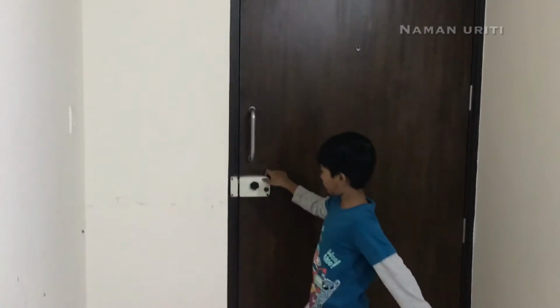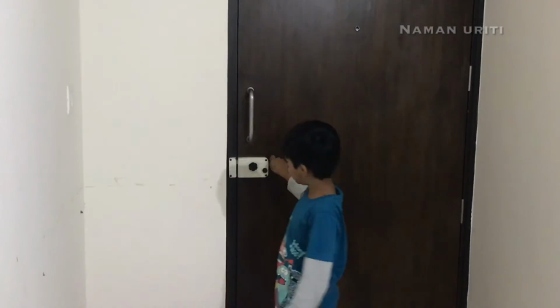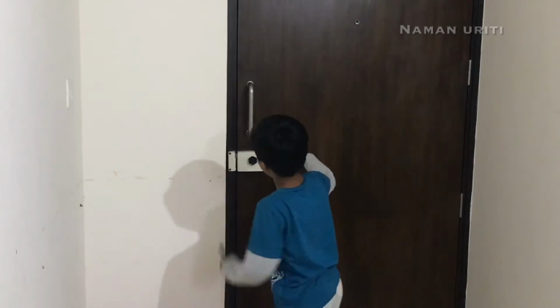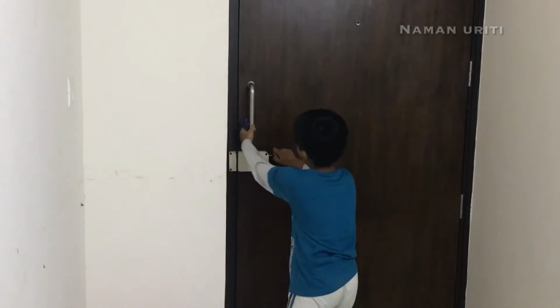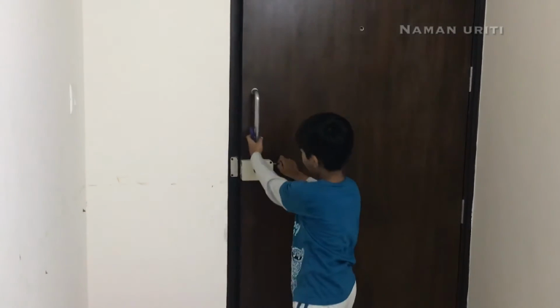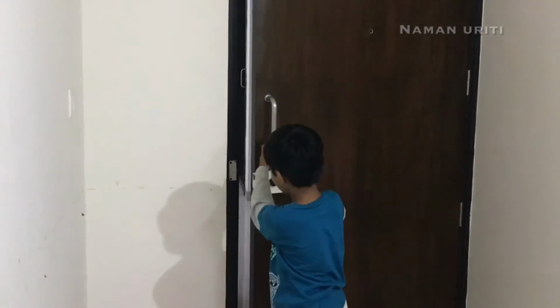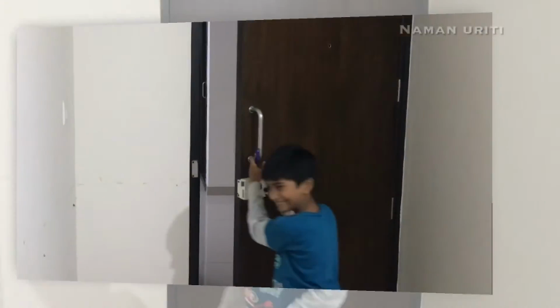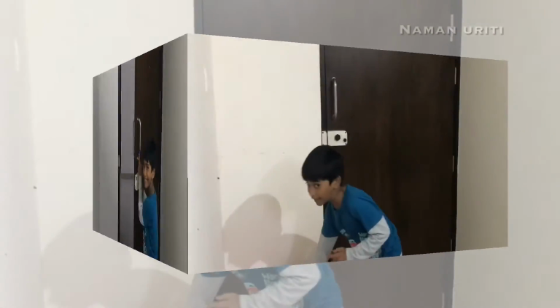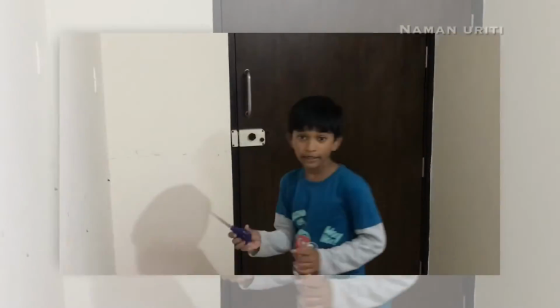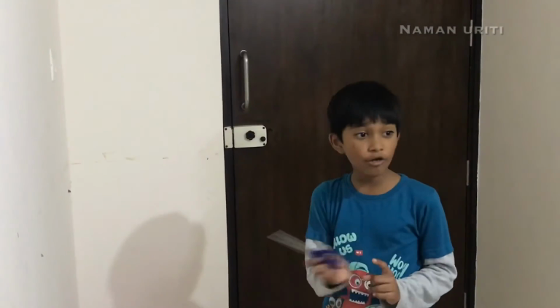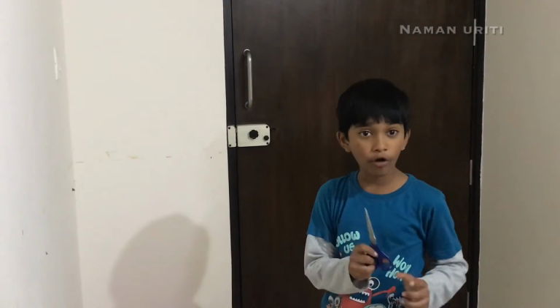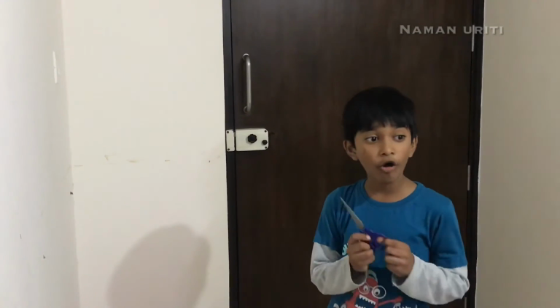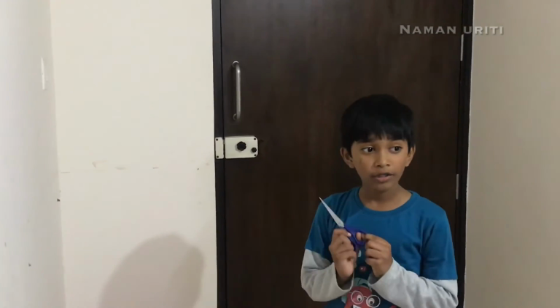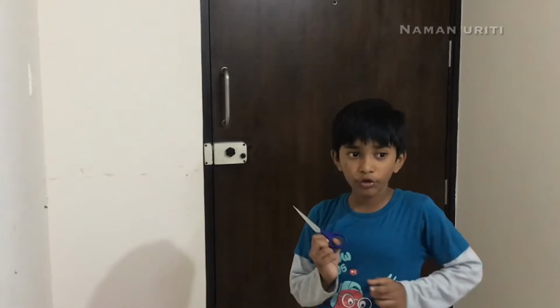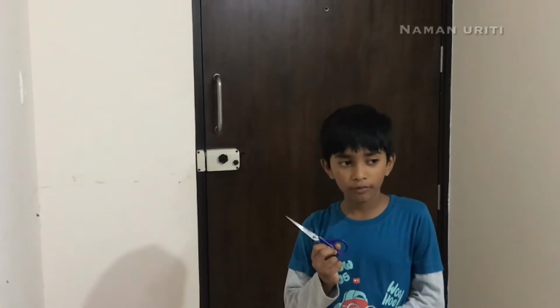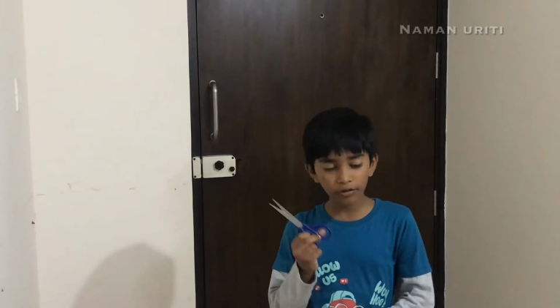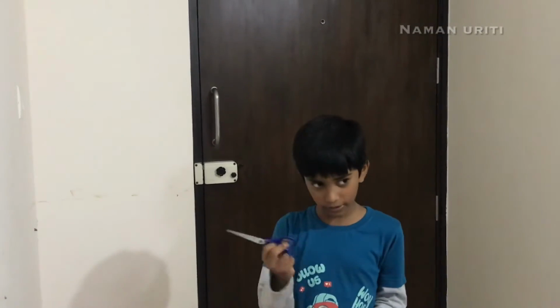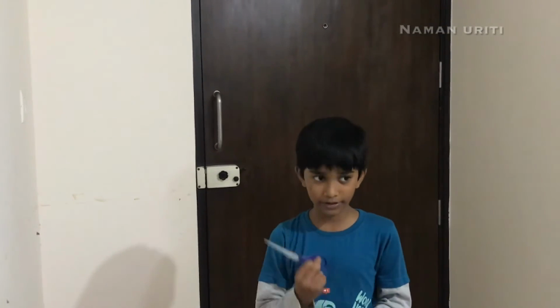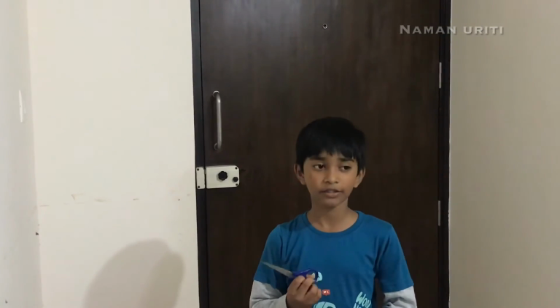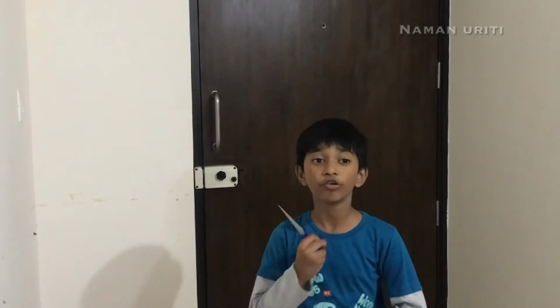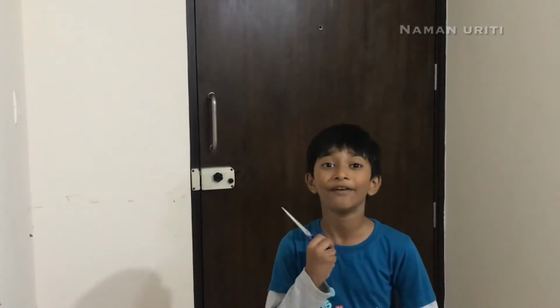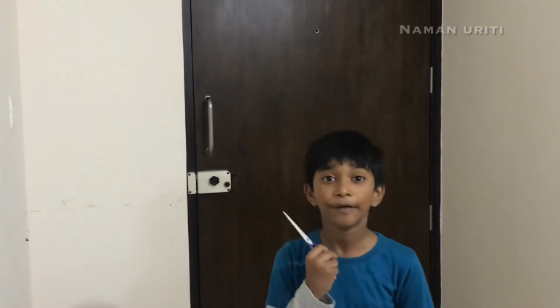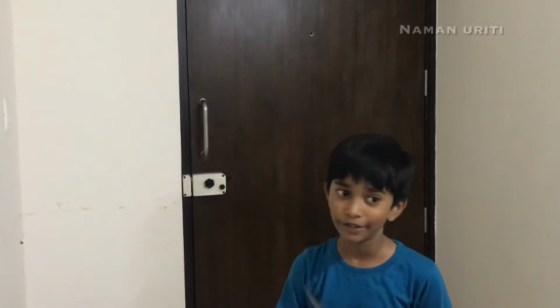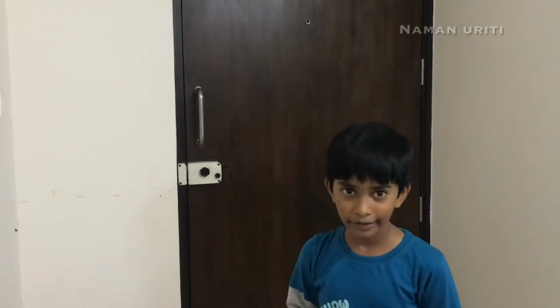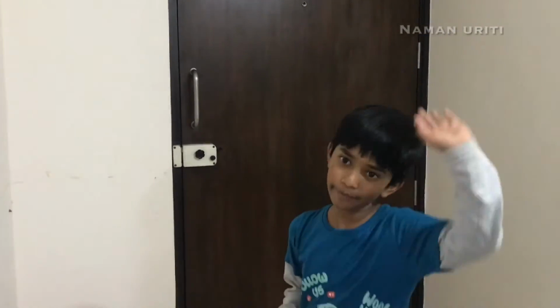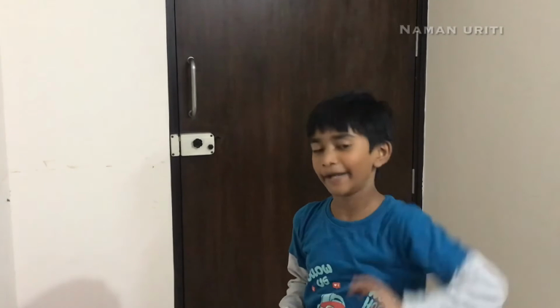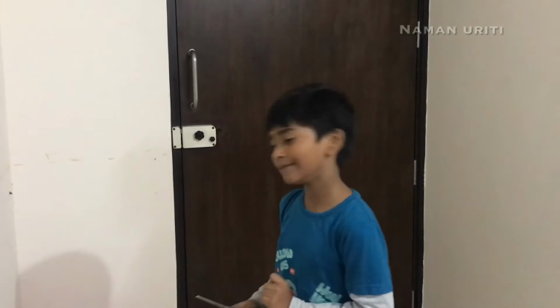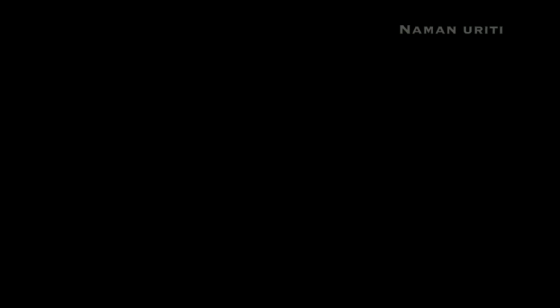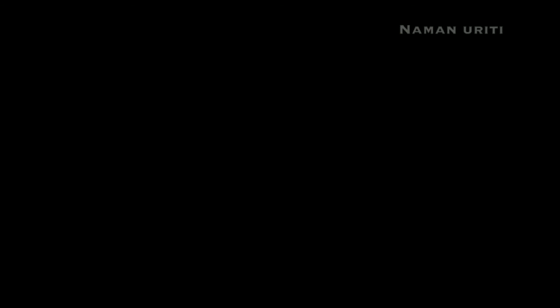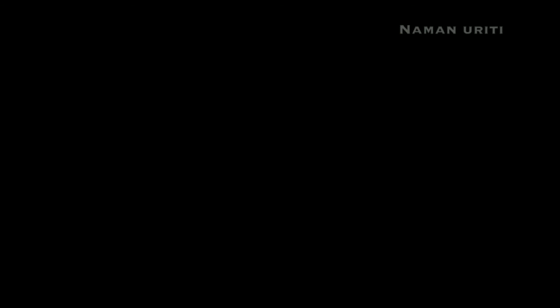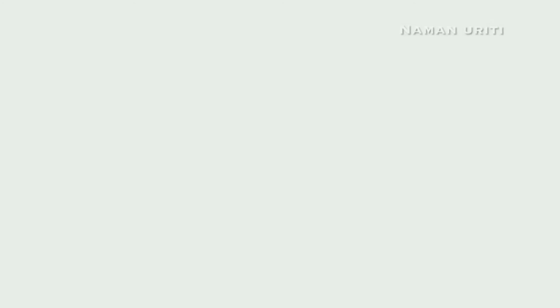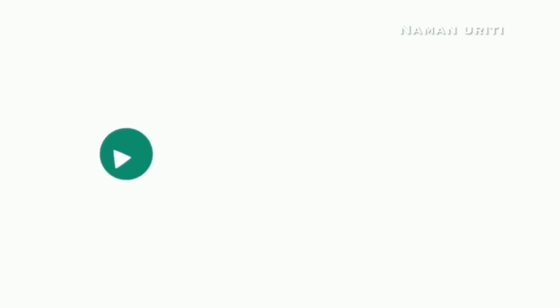Push this one and open it. But never go out or touch the scissors without your parent's permission. Thank you, bye bye.